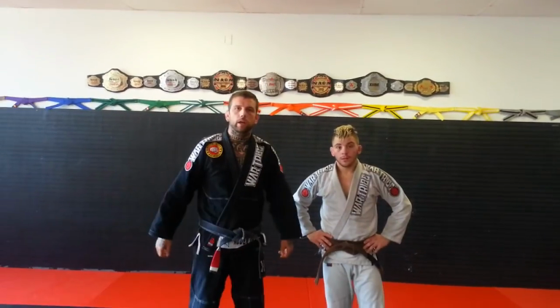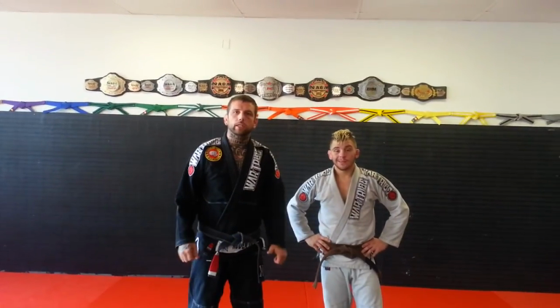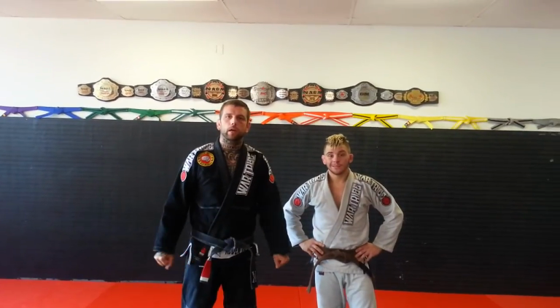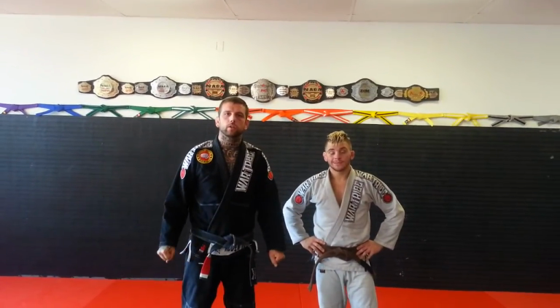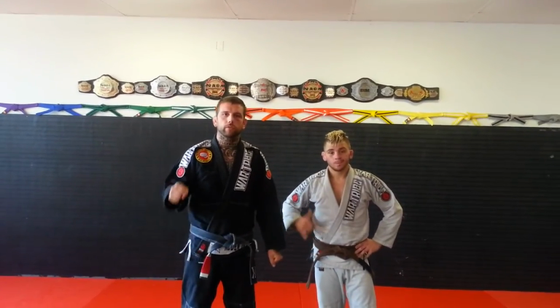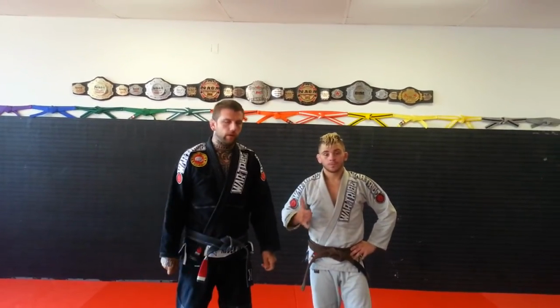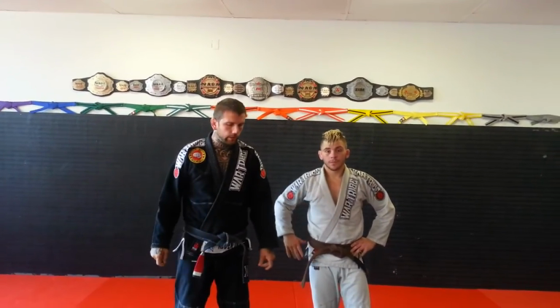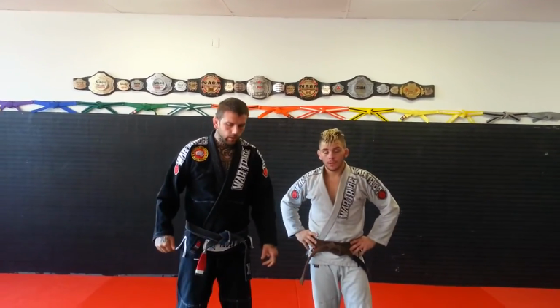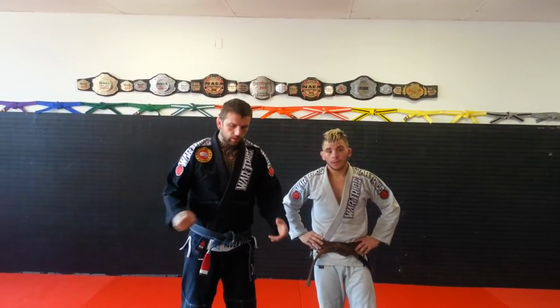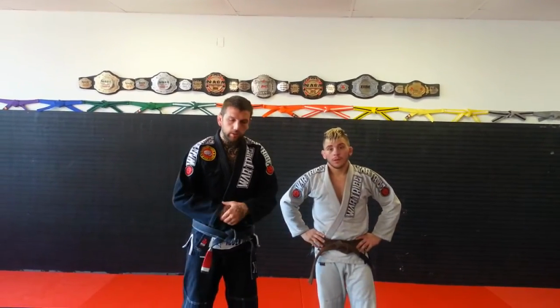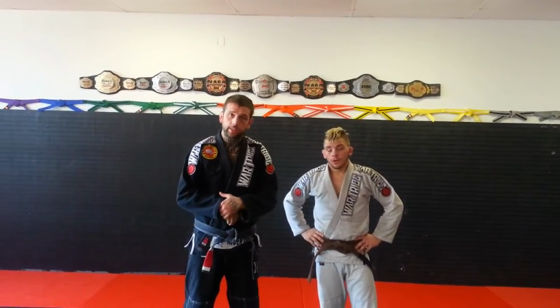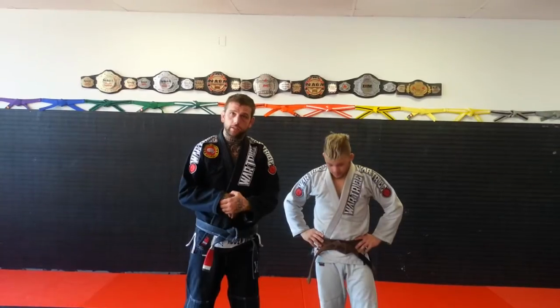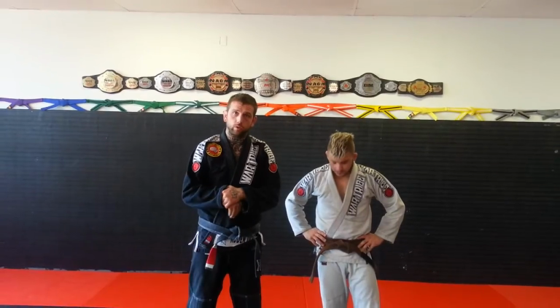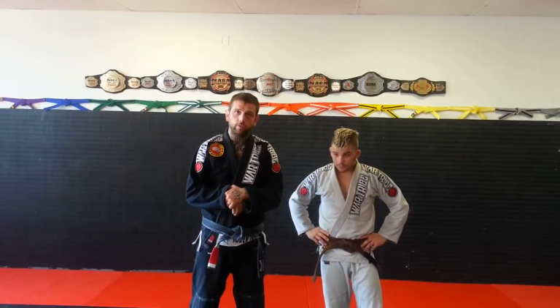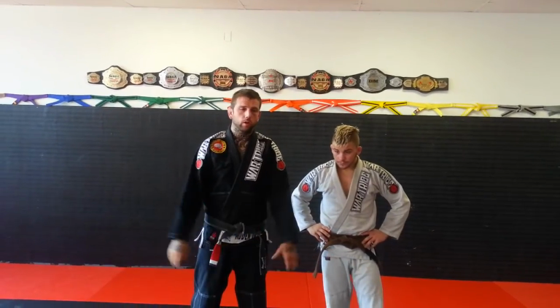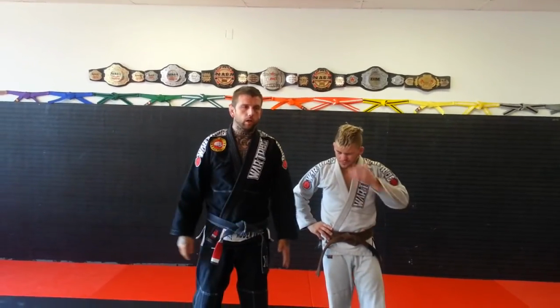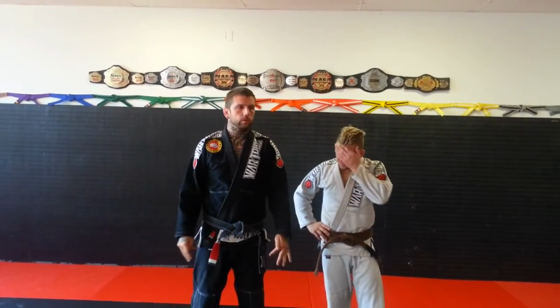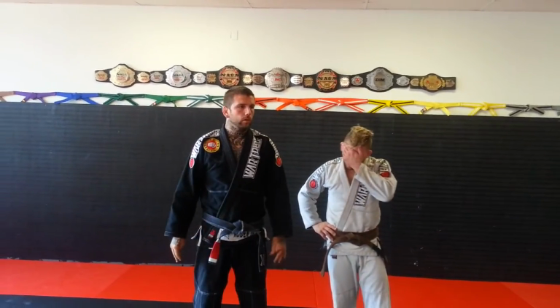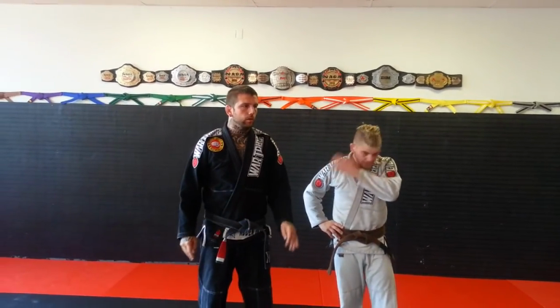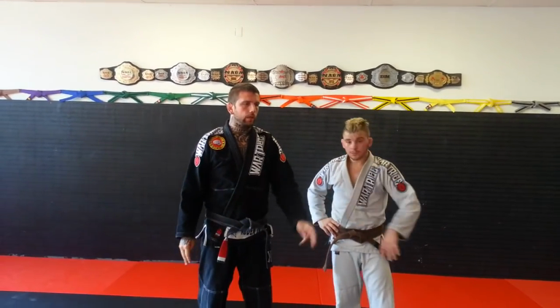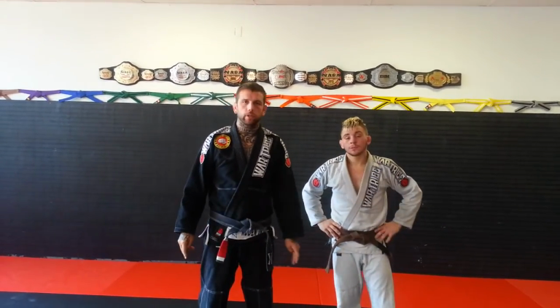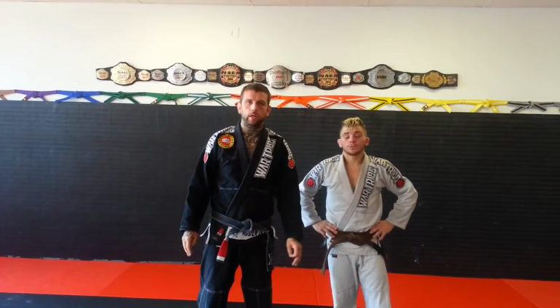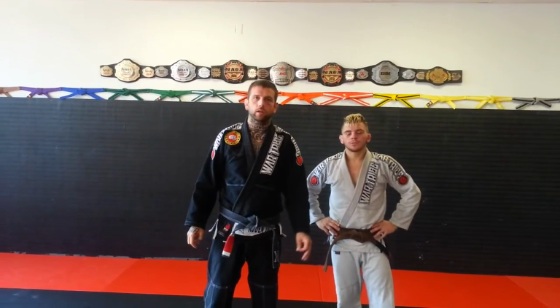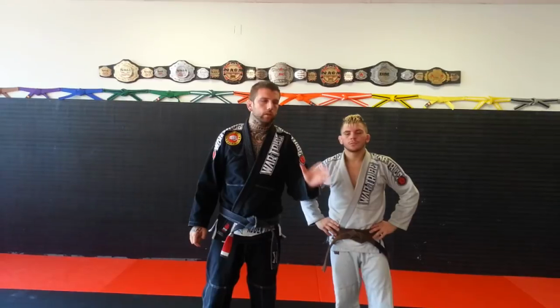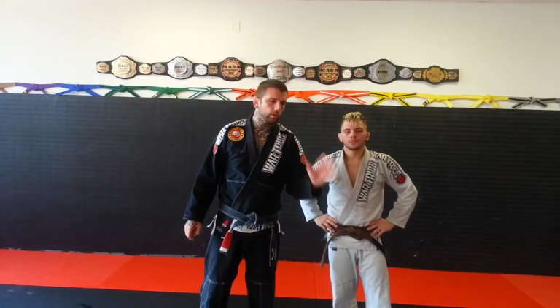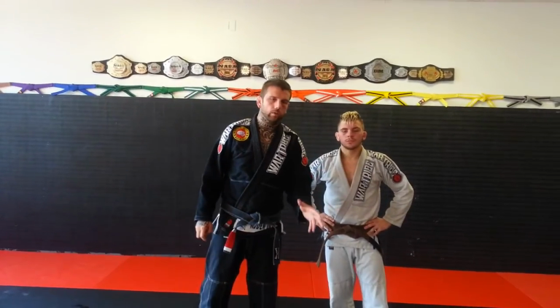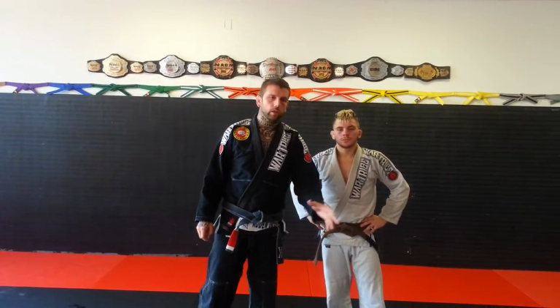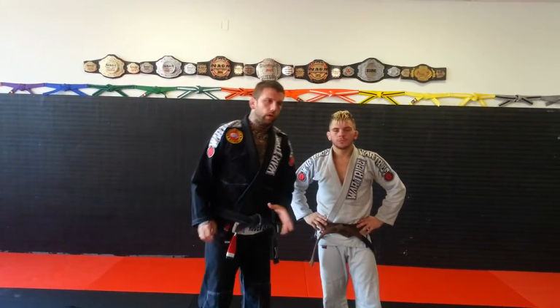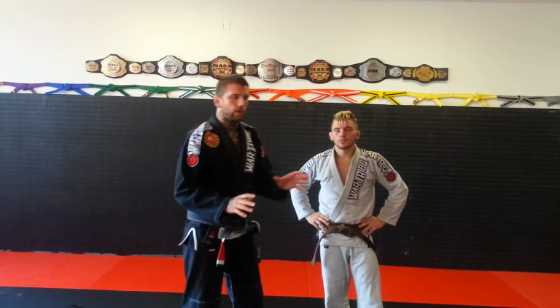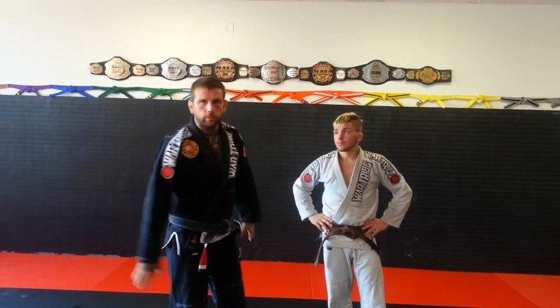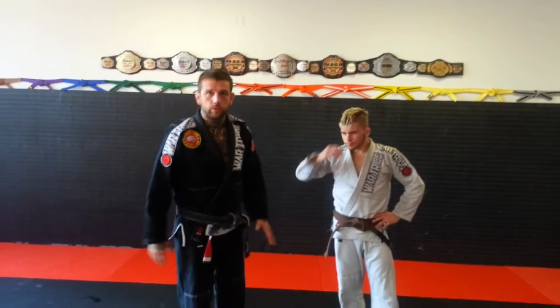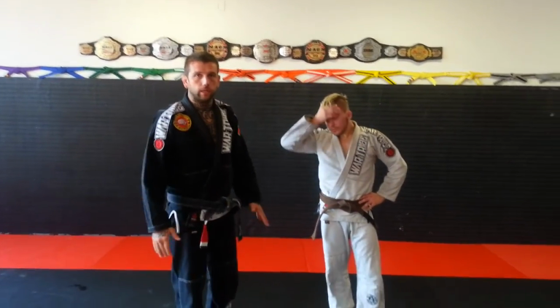Brandon Quake and Levi Mouser here at Fitness Fight Factory. Guillotine is what we're going over today. We've put out a couple of videos already on the ground, and I want to talk about a little bit of the entrance standing up.